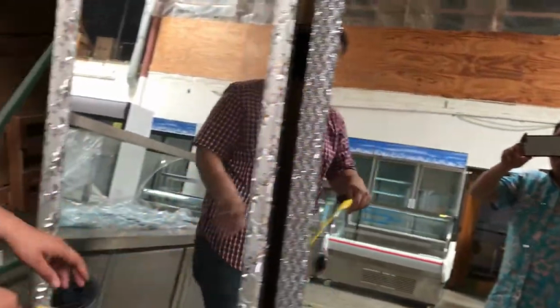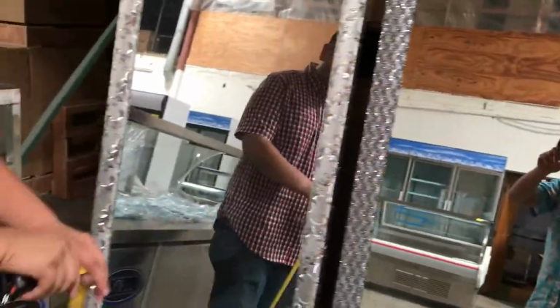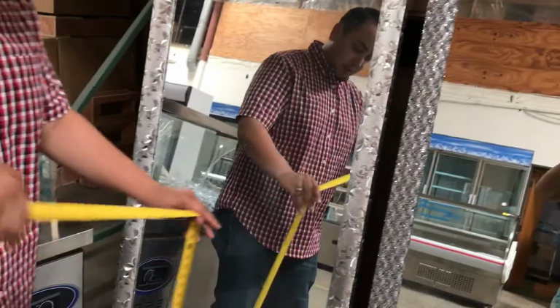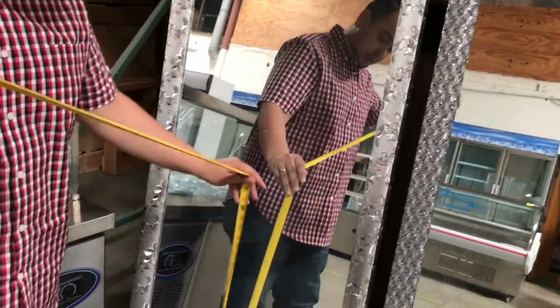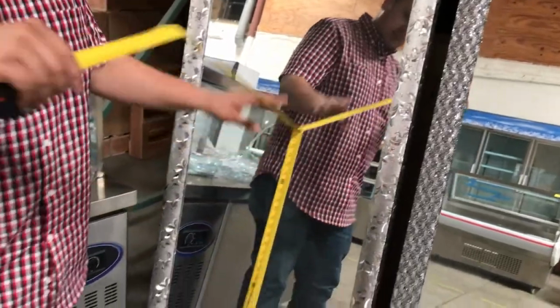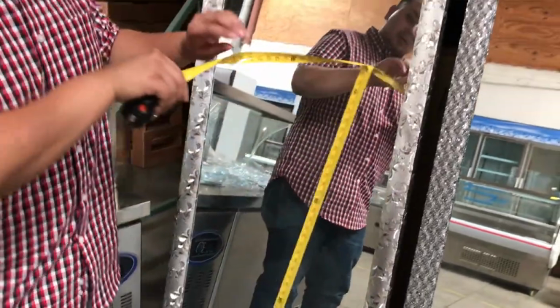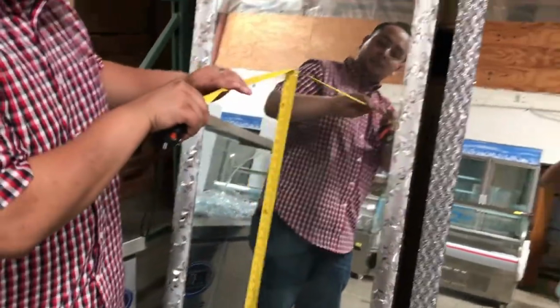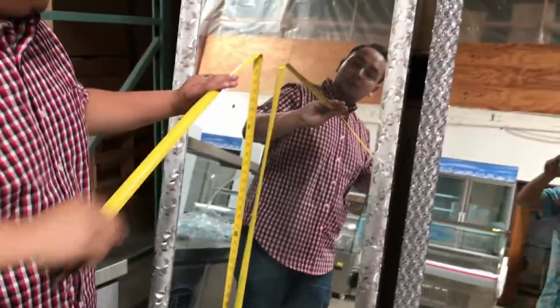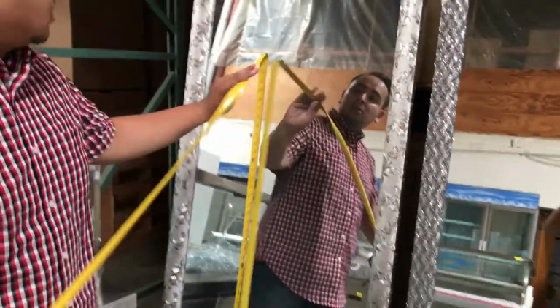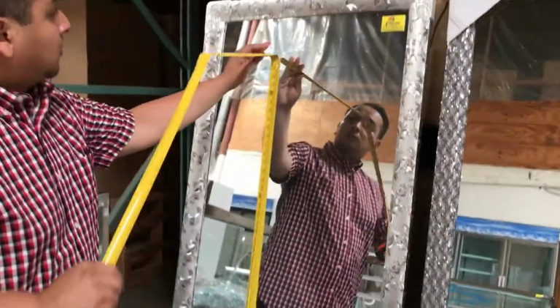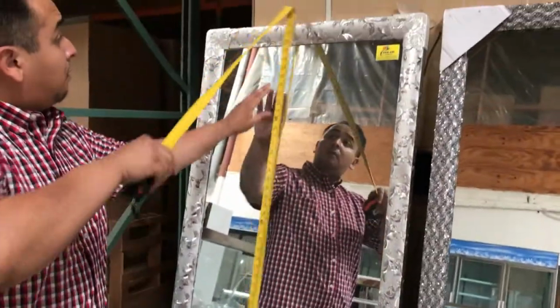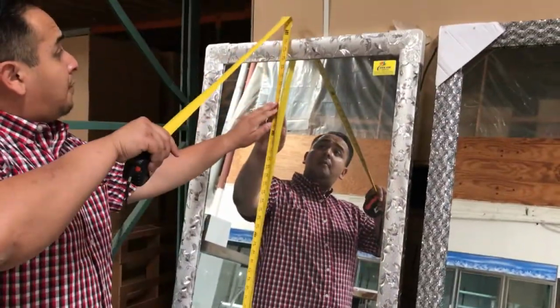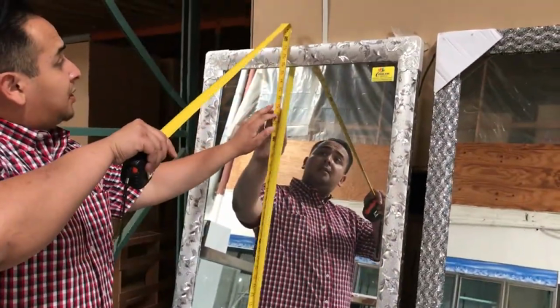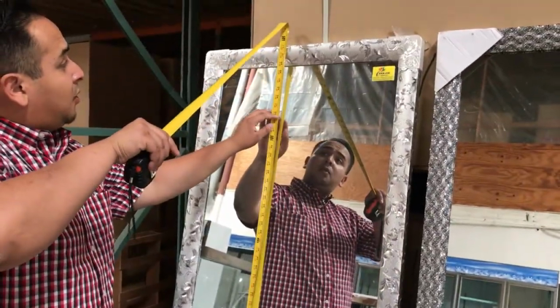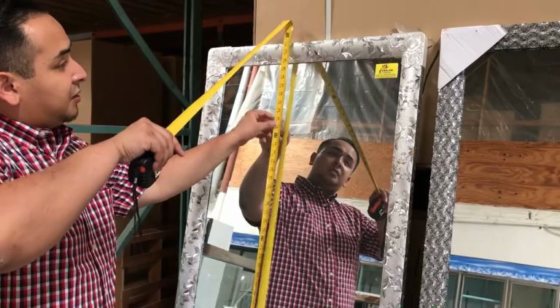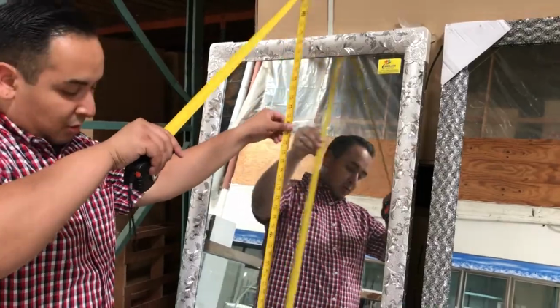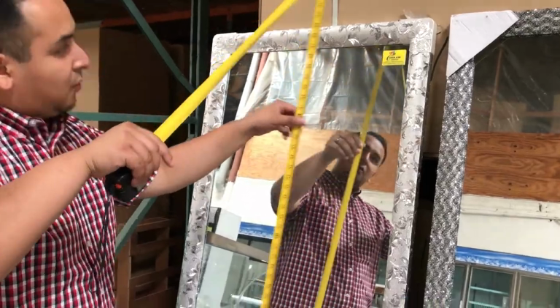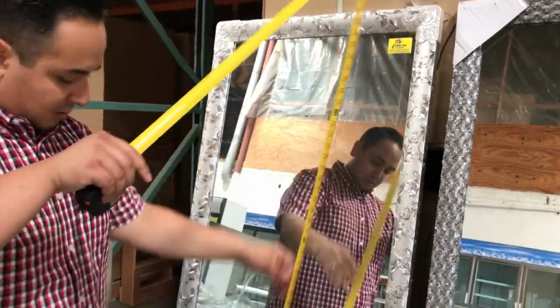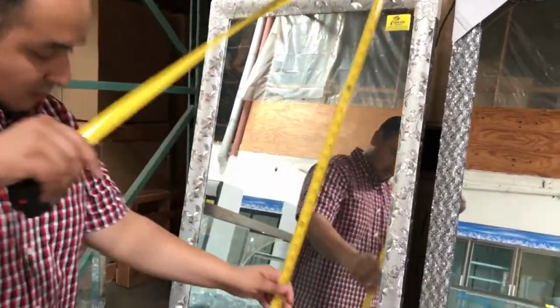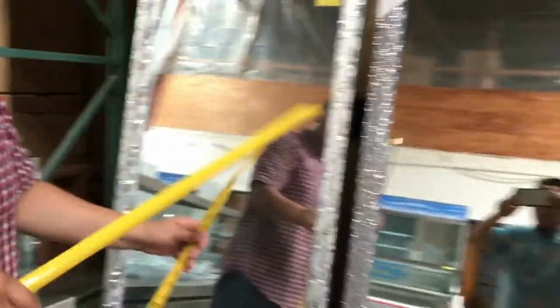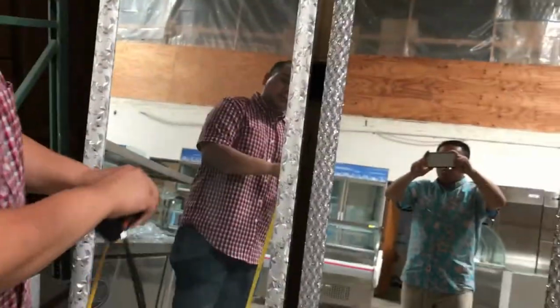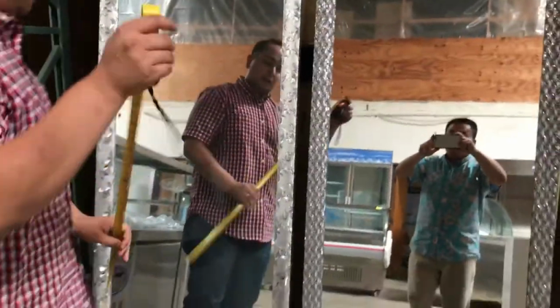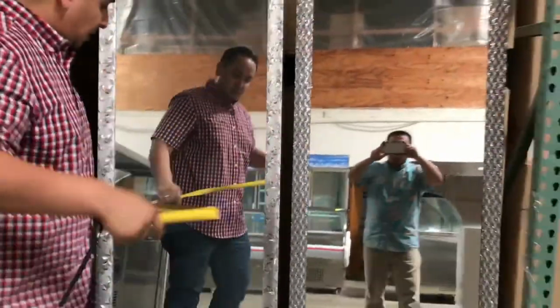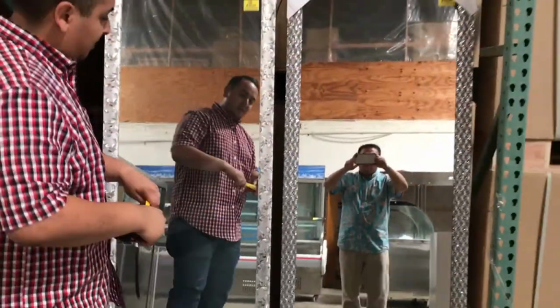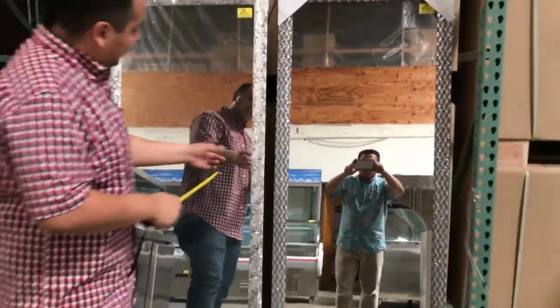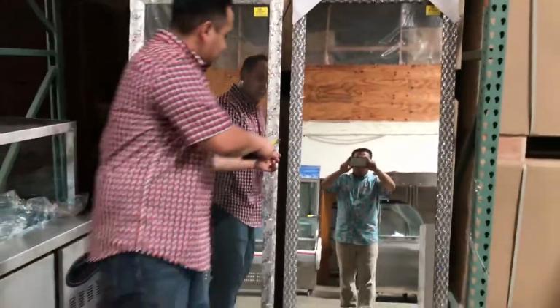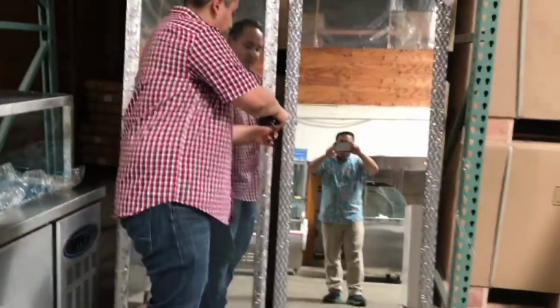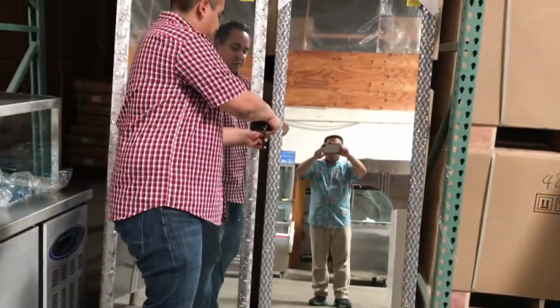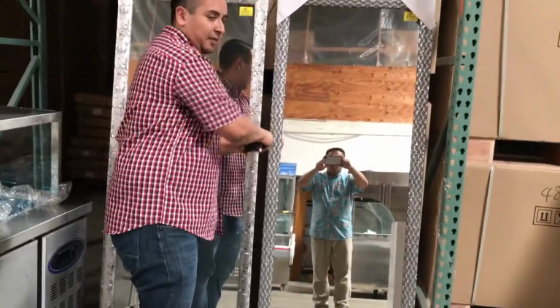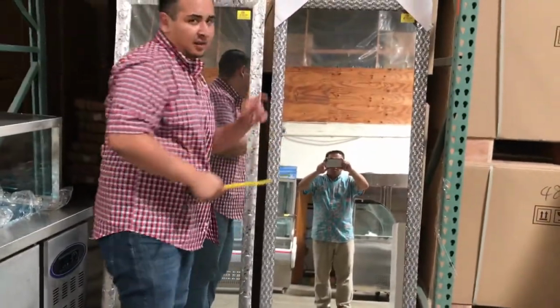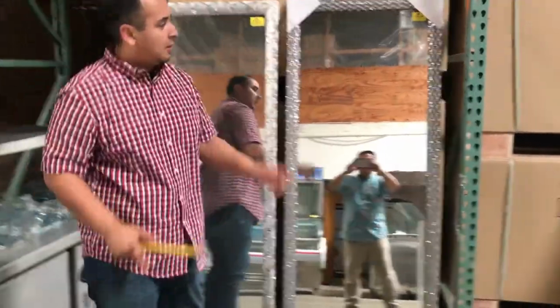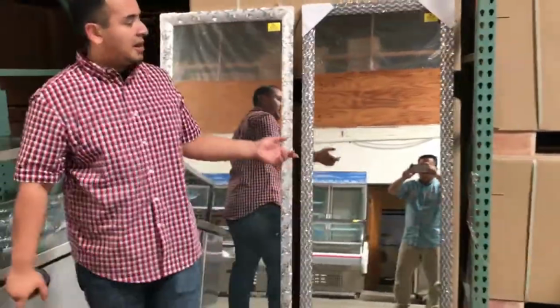From the floor to the top, we have about 71 inches on both. And the thickness of it is just about an inch — not that thick, about an inch.